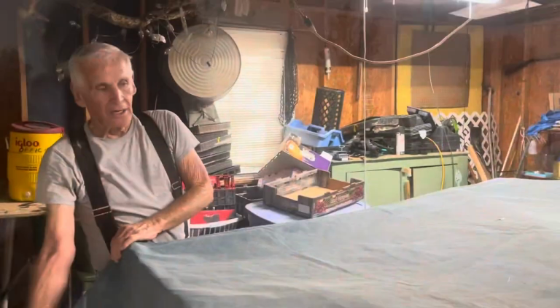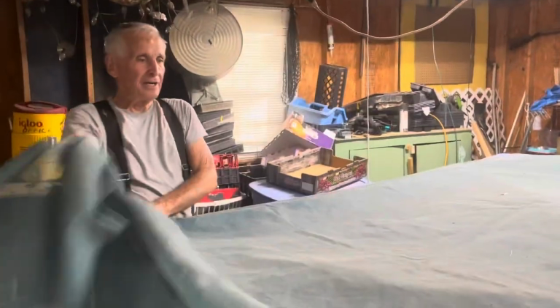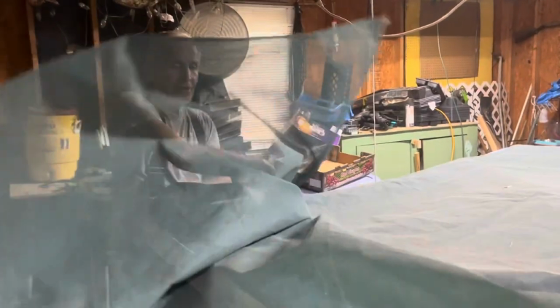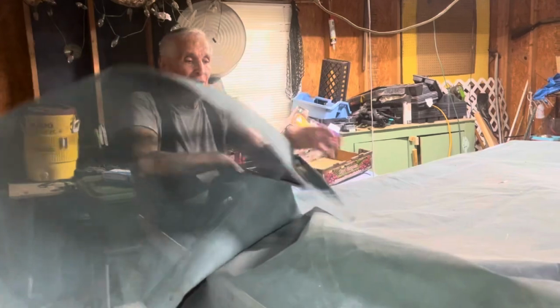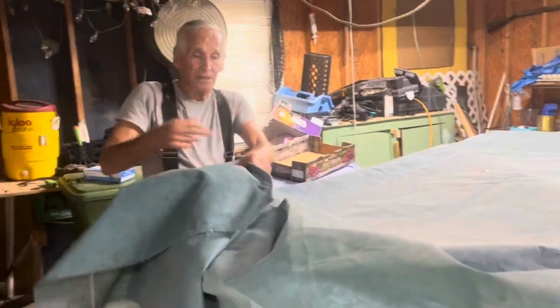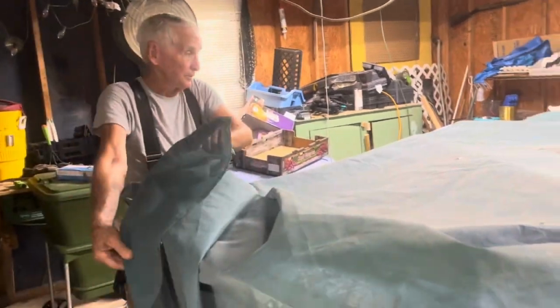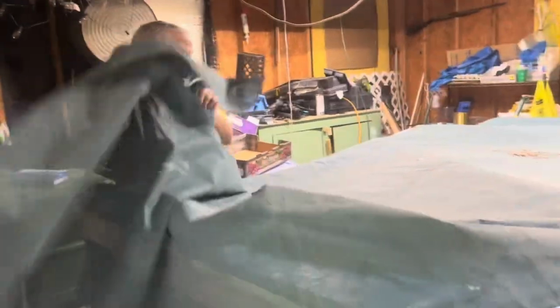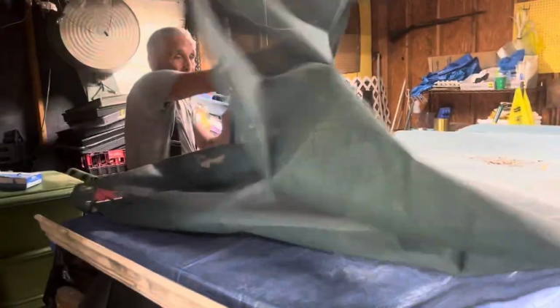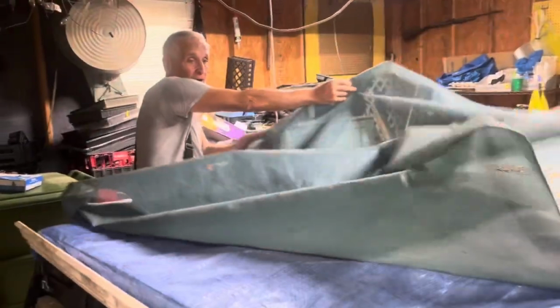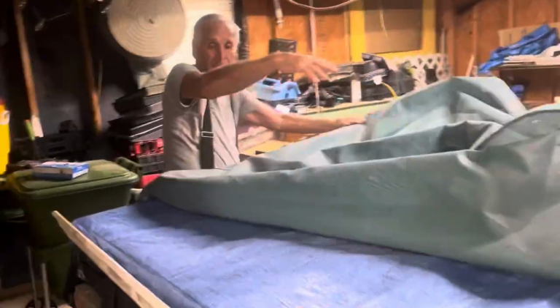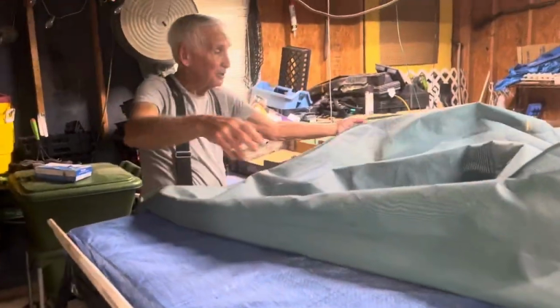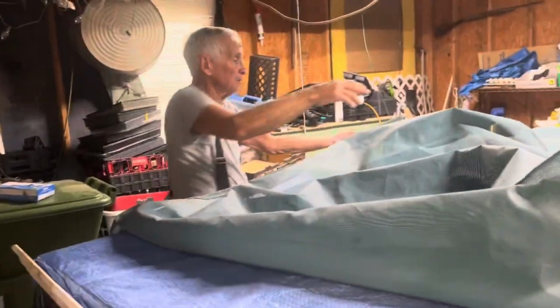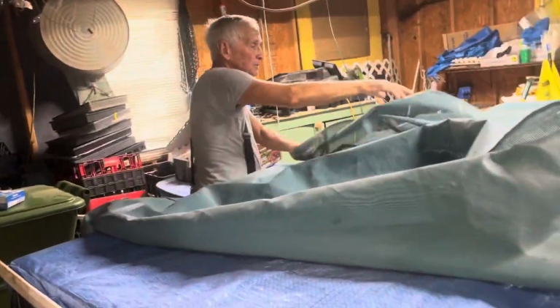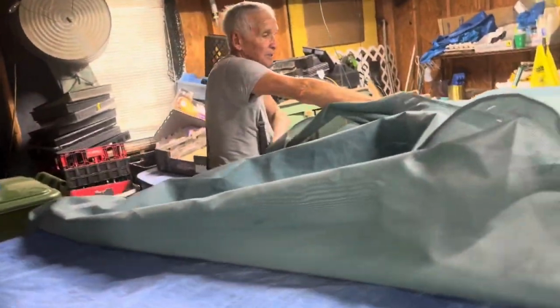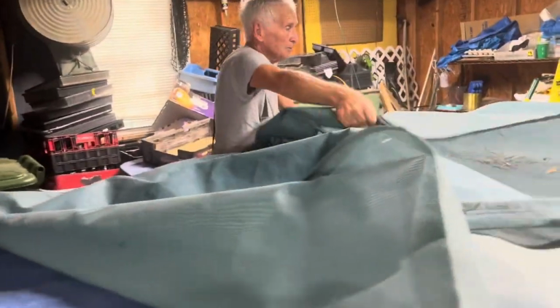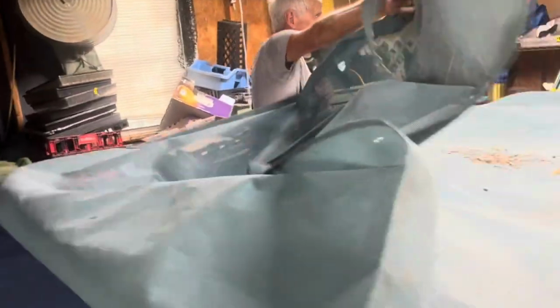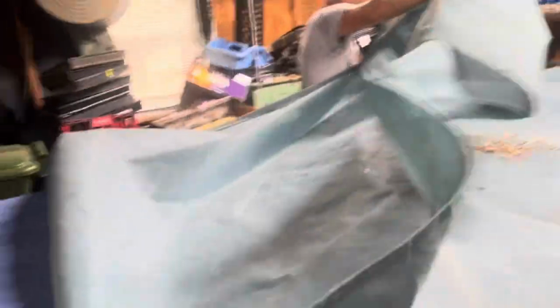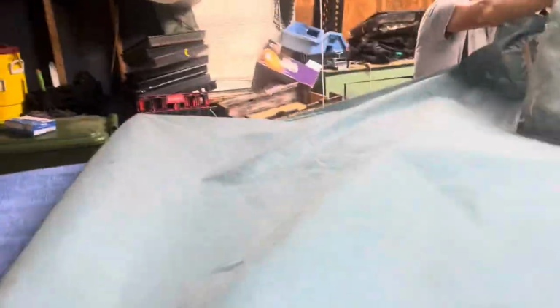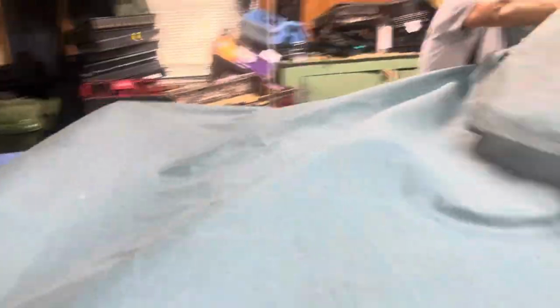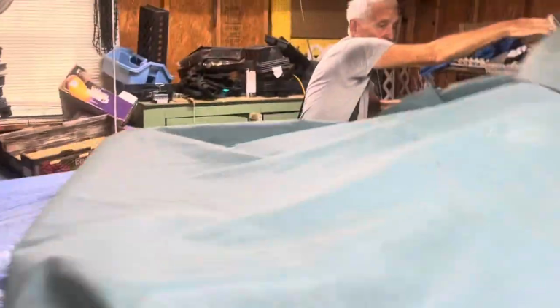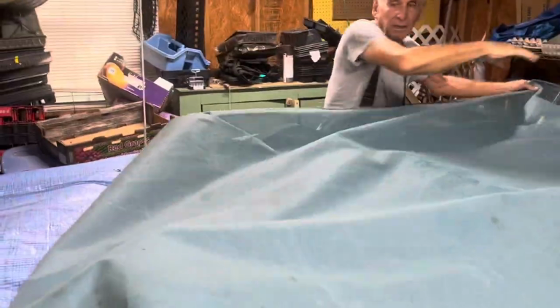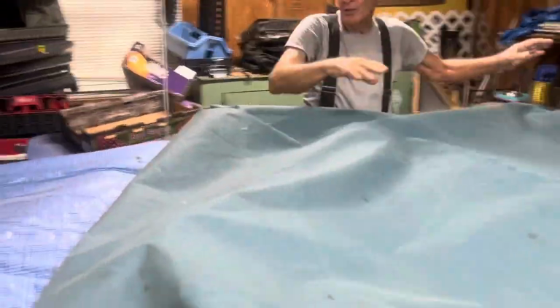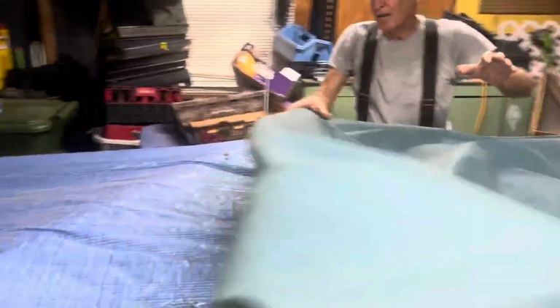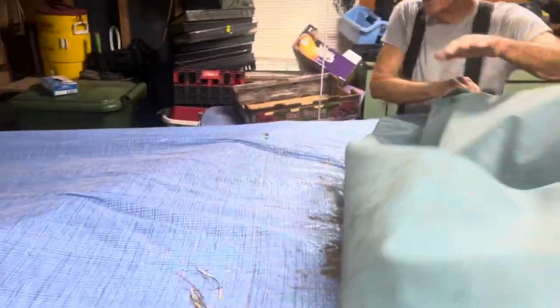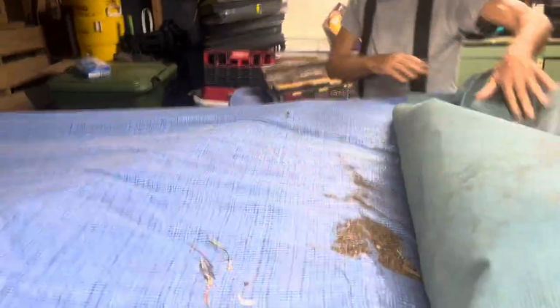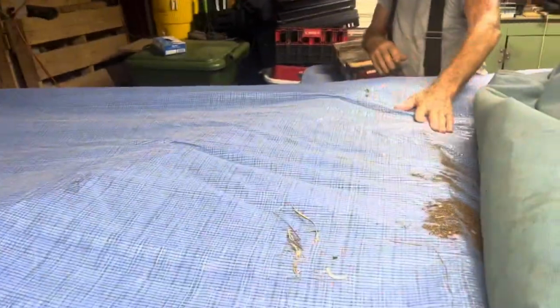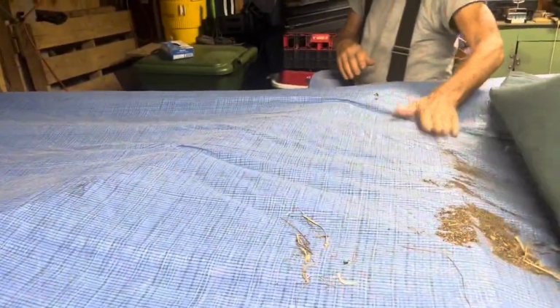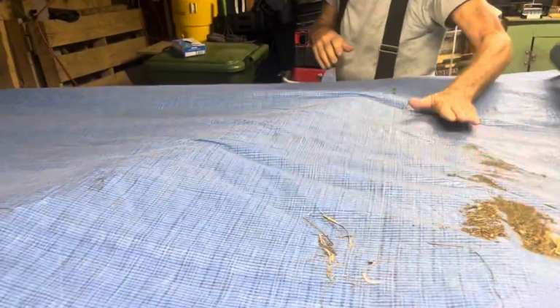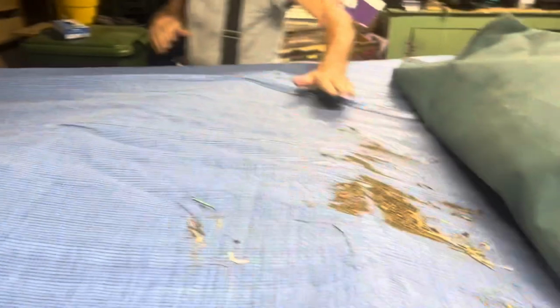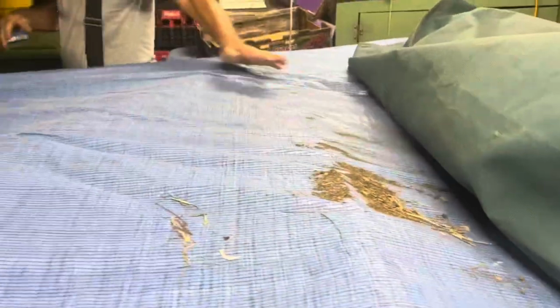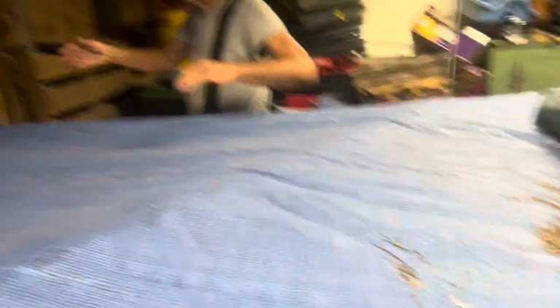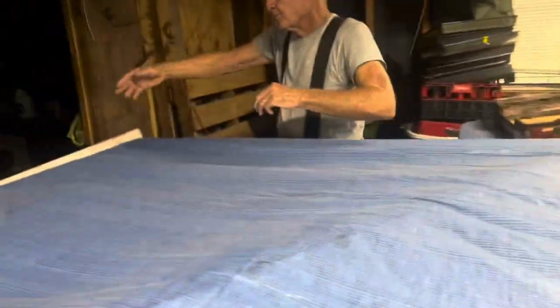All right, let's get to running this bed and get all this back work done. It bends in two sections — the divider's right there.